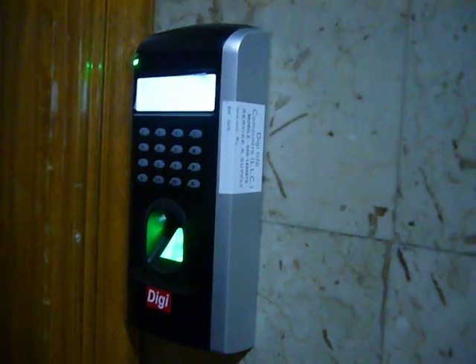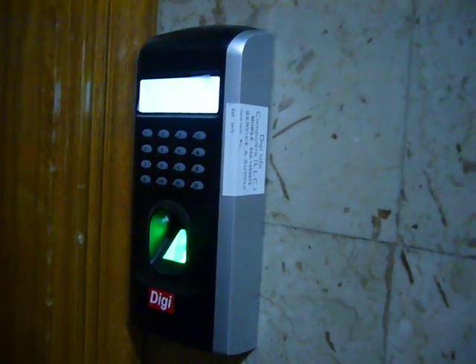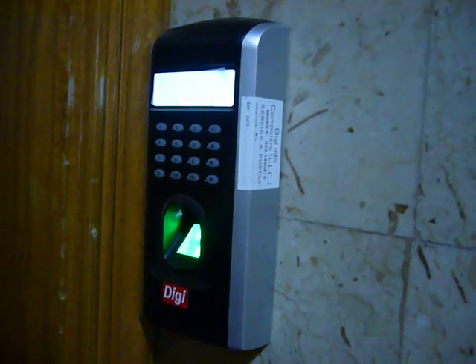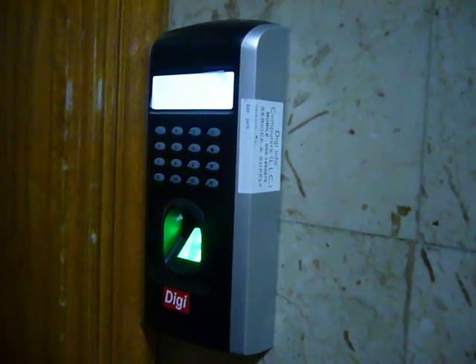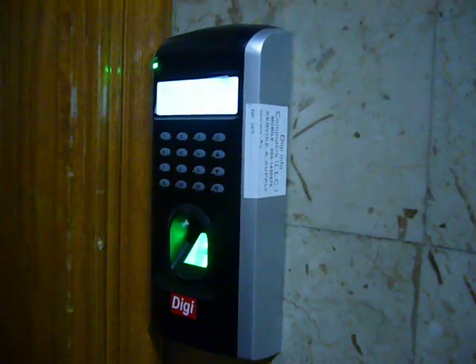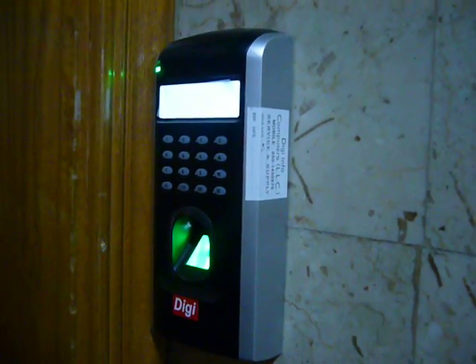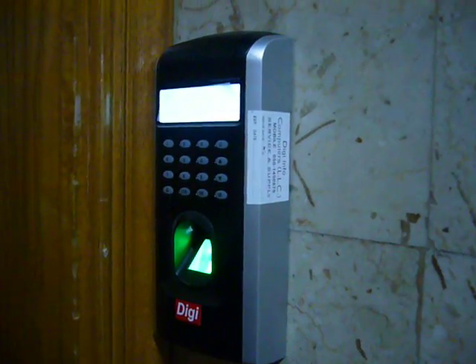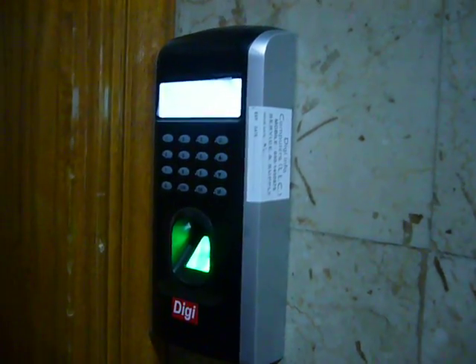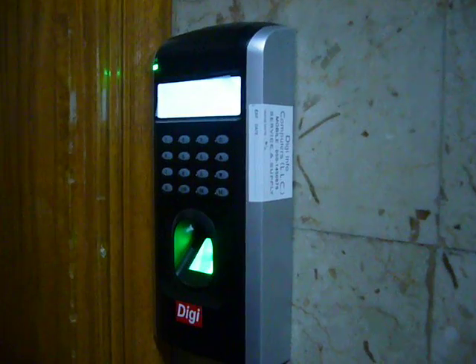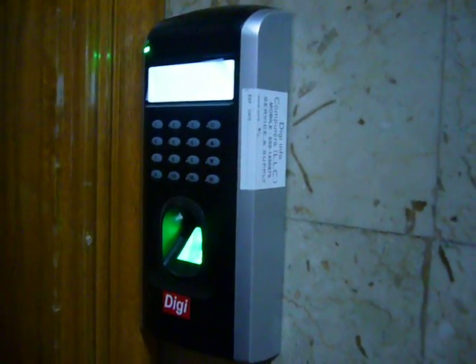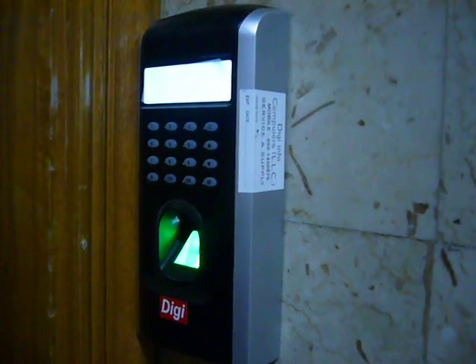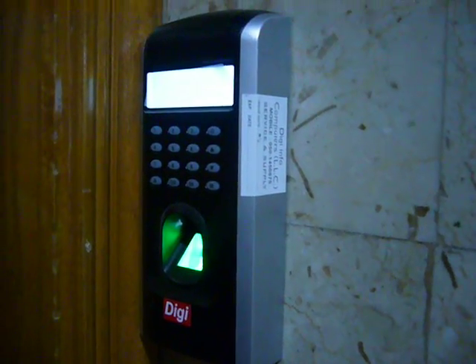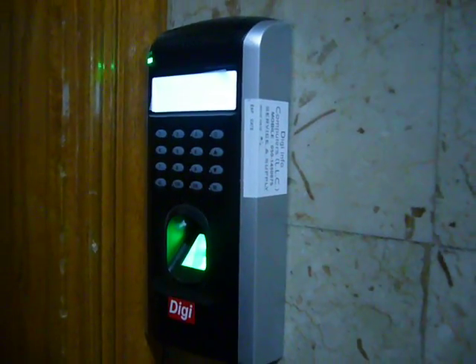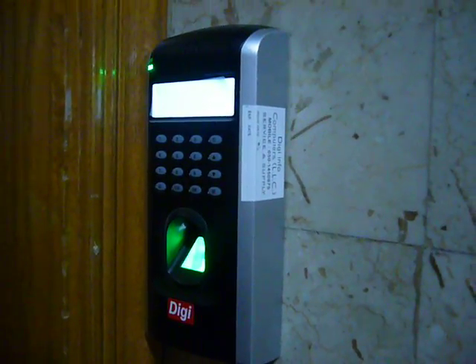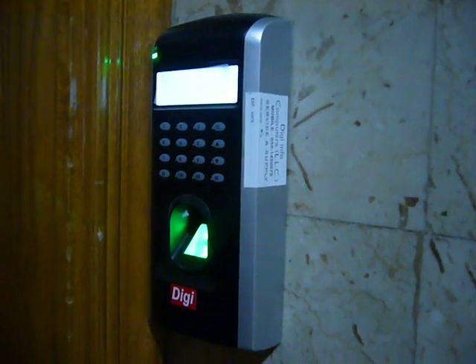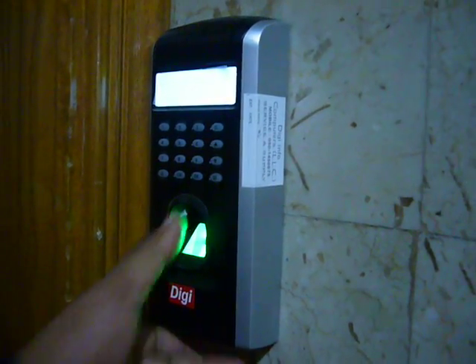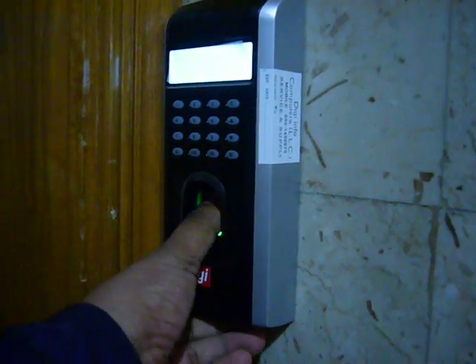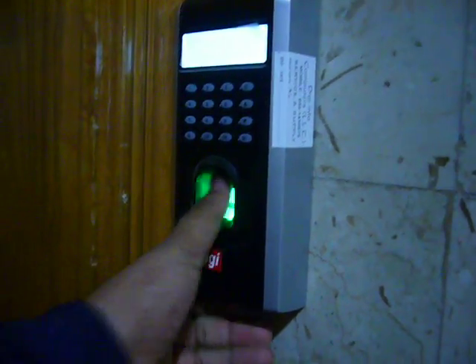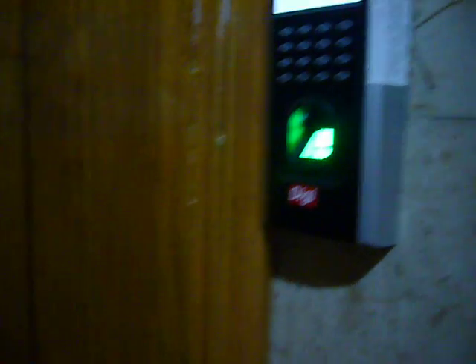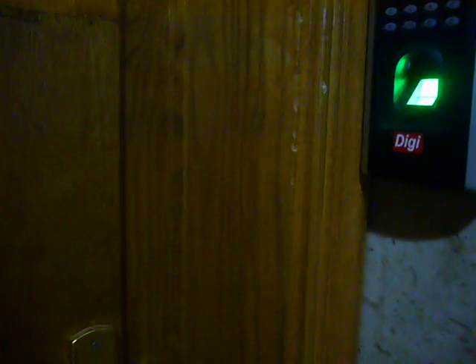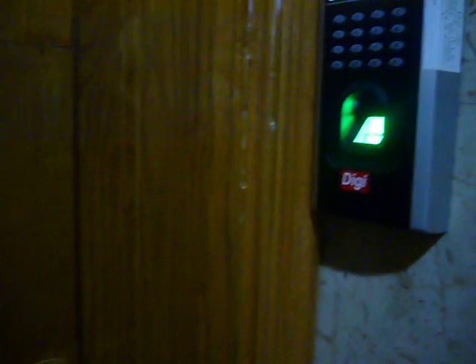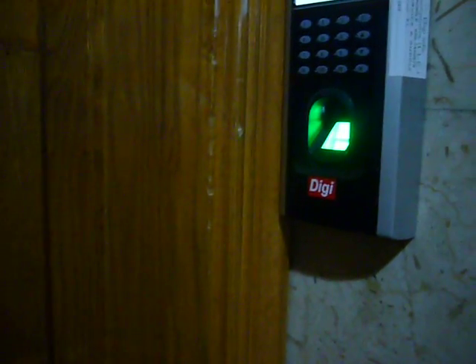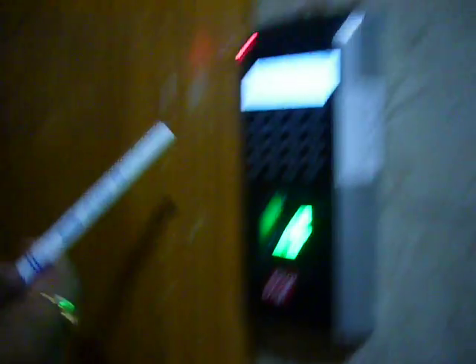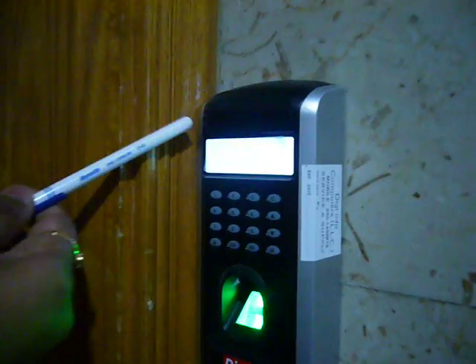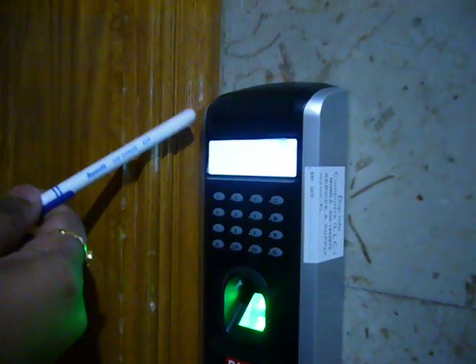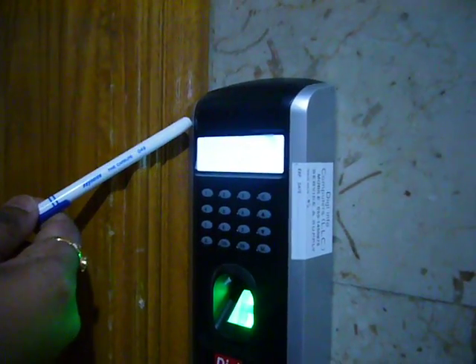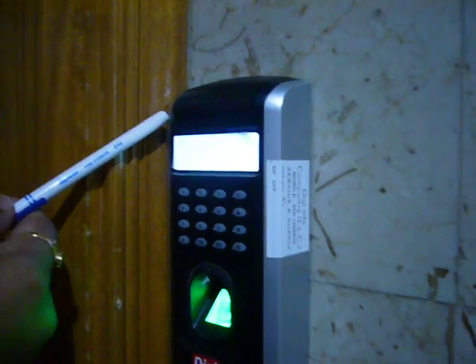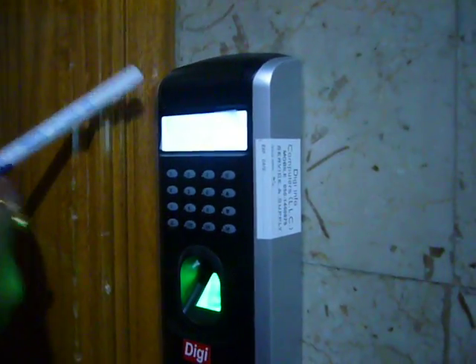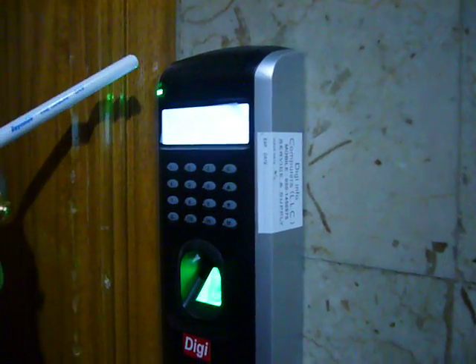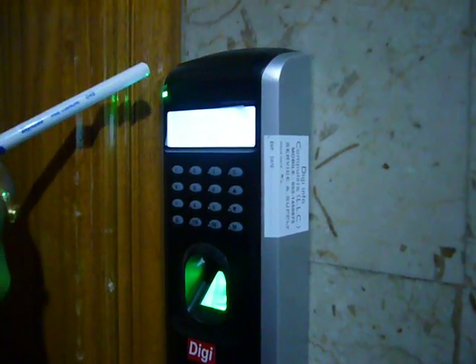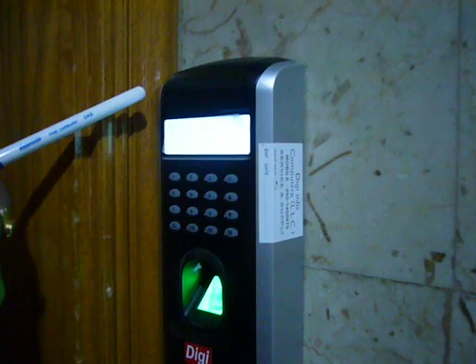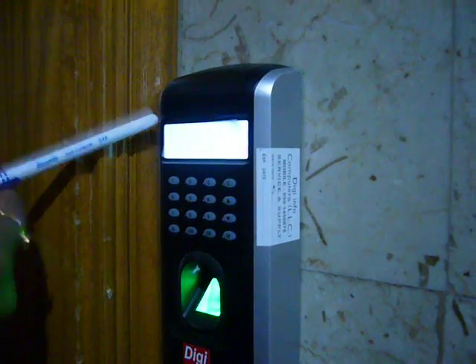Now I will show a sample. I am trying with an unauthorized finger. You can see the red light, which shows that it is not authorized.